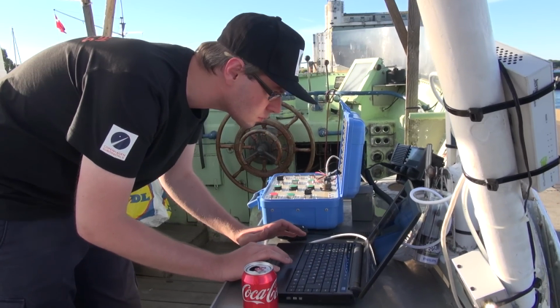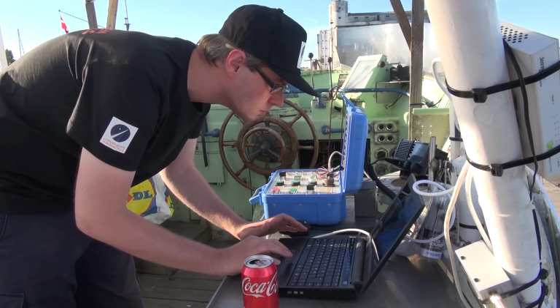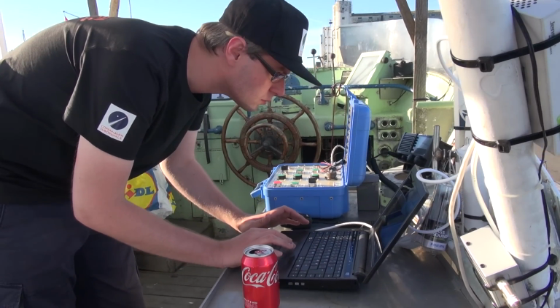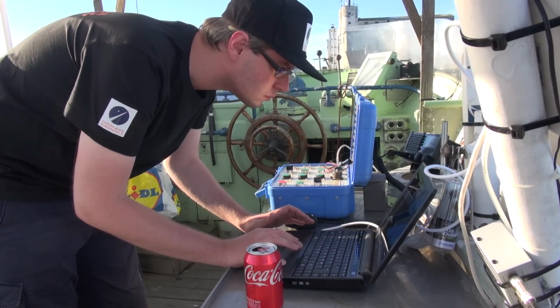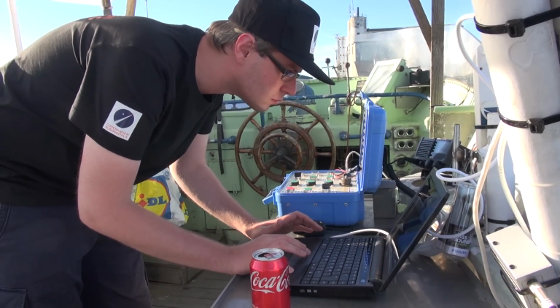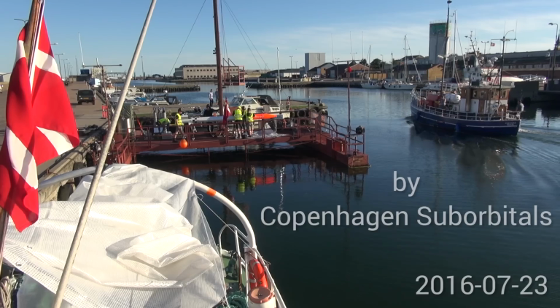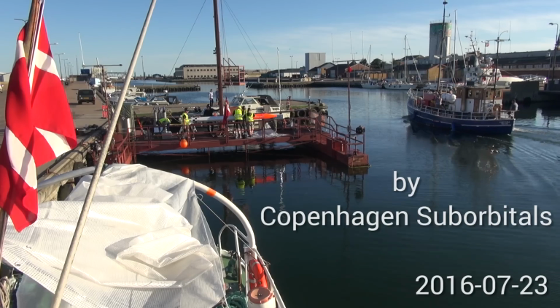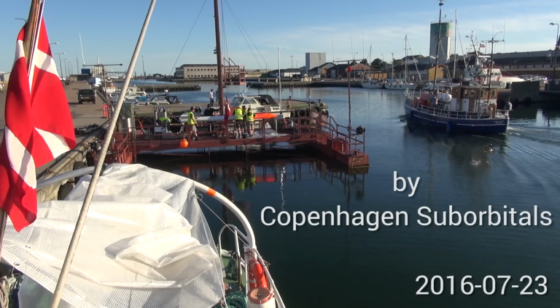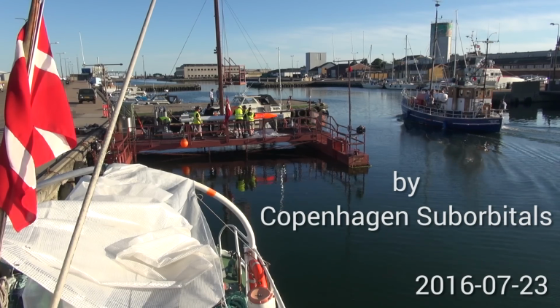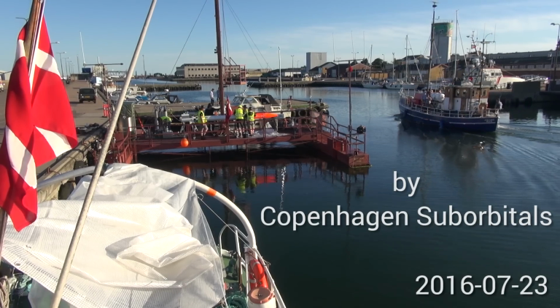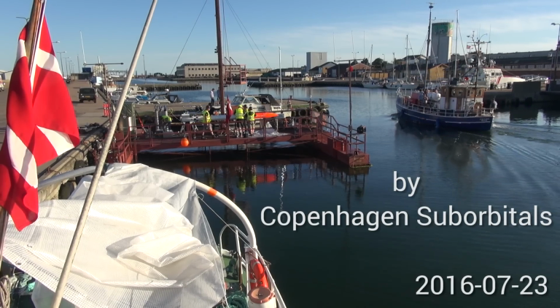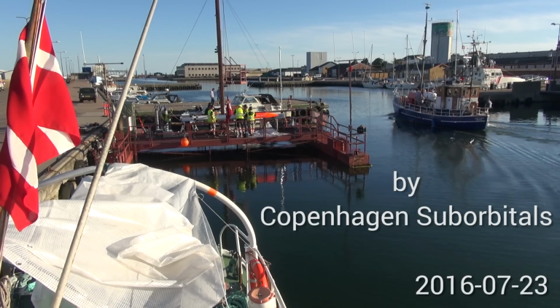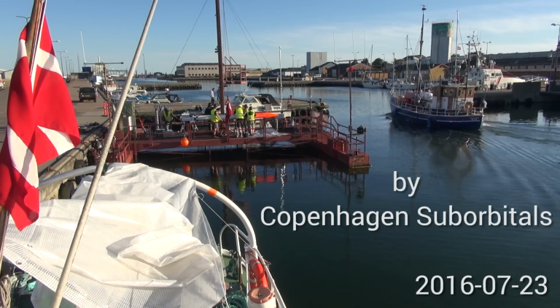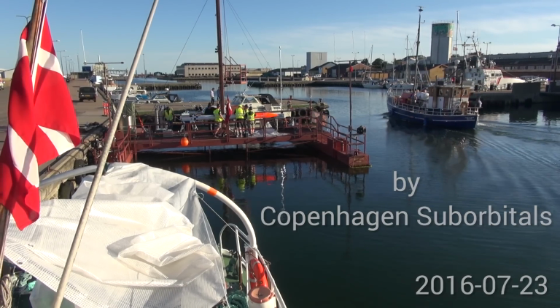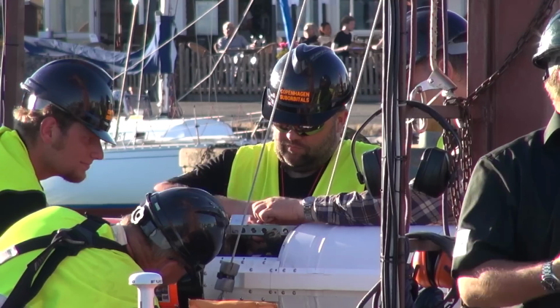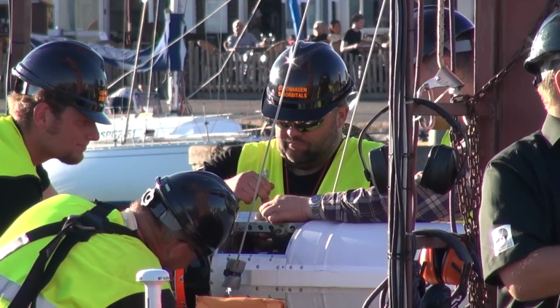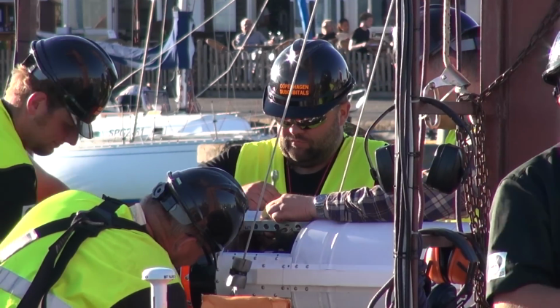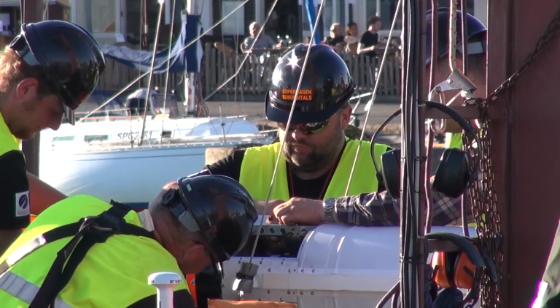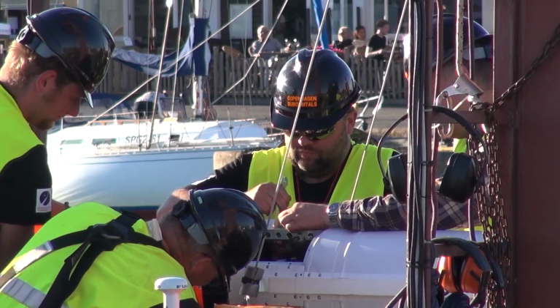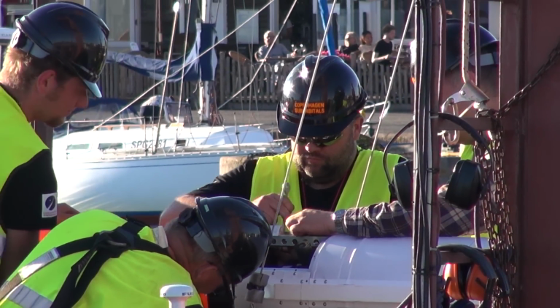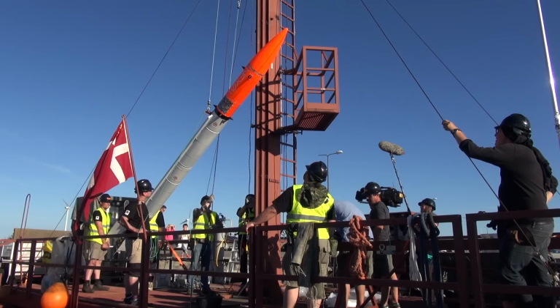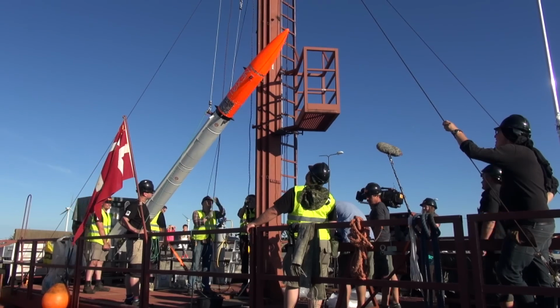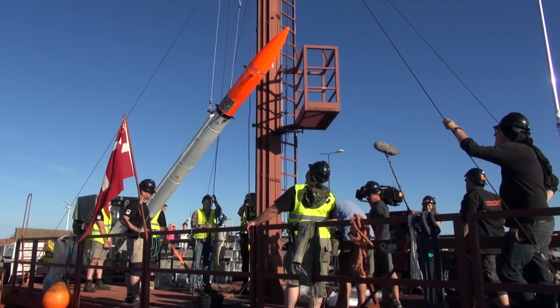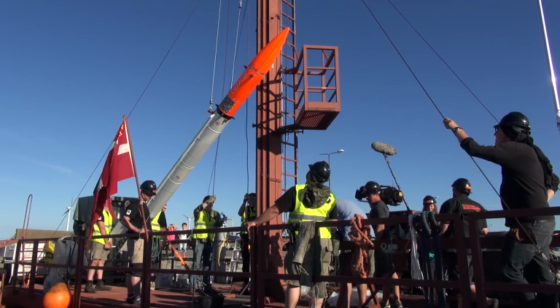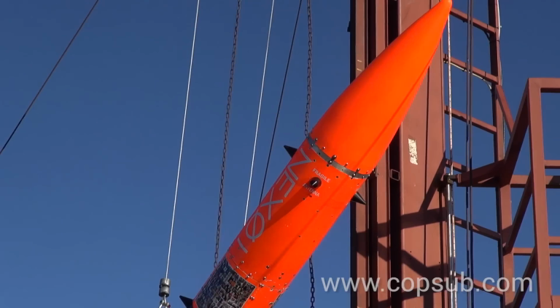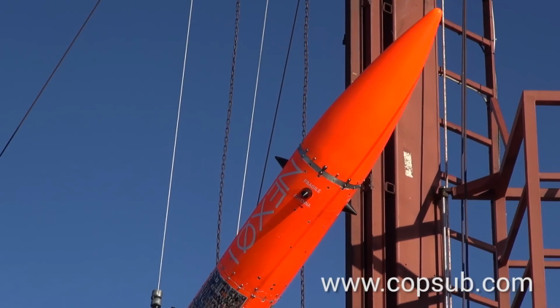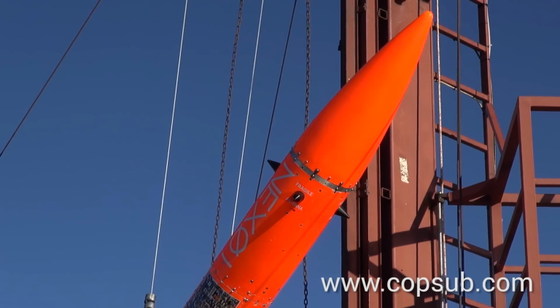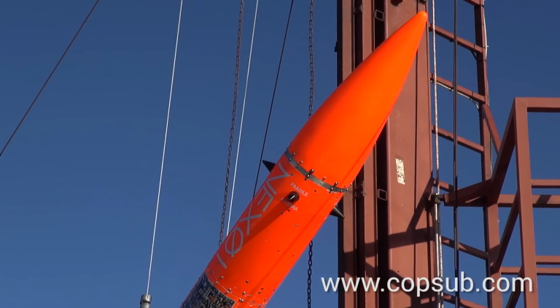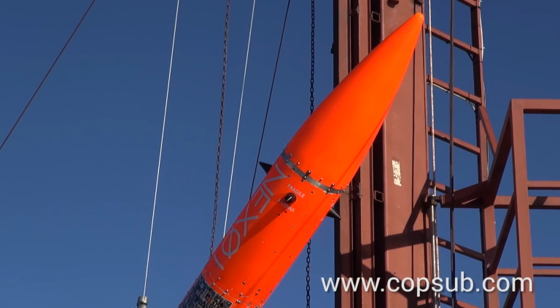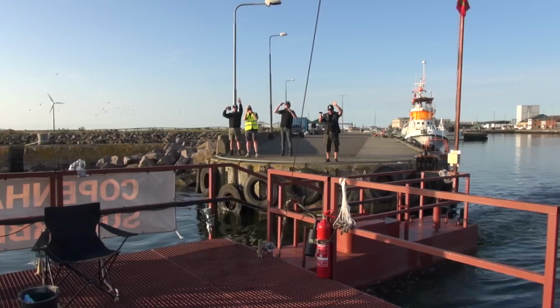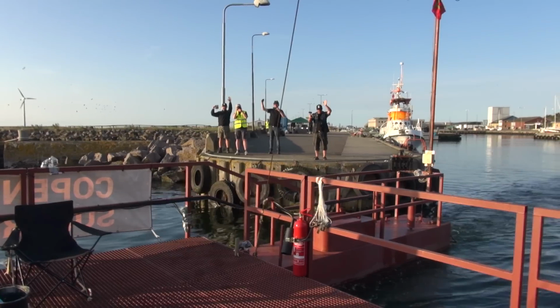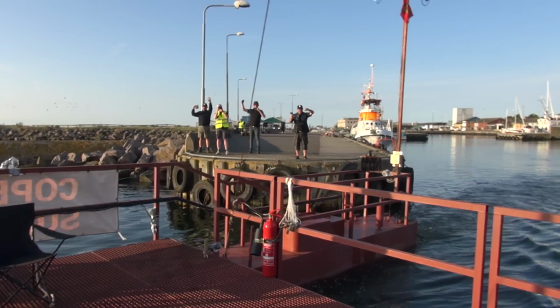Saturday, the 23rd of July, we launched the Nexo I rocket from the Baltic Sea. It was a beautiful day, excellent weather conditions. Enjoy the pictures and the videos here.